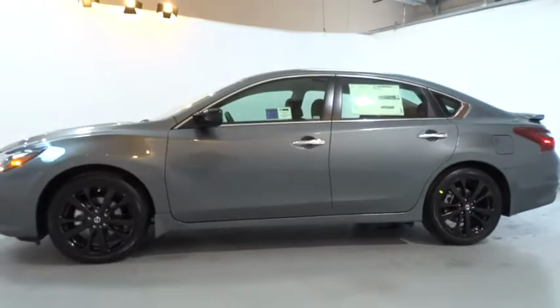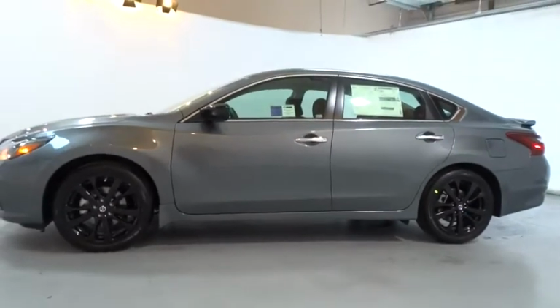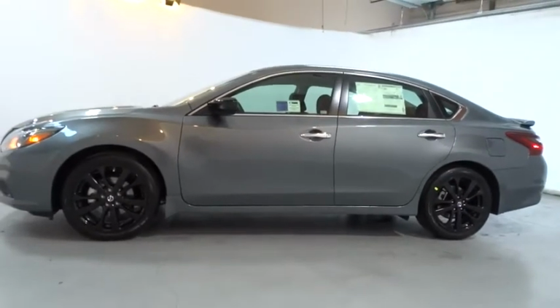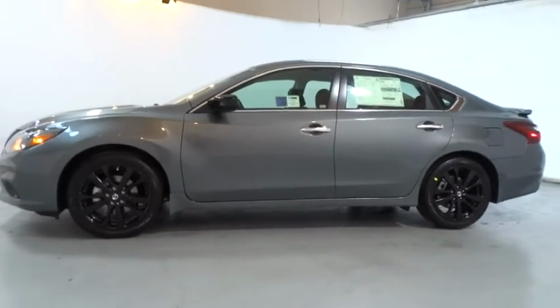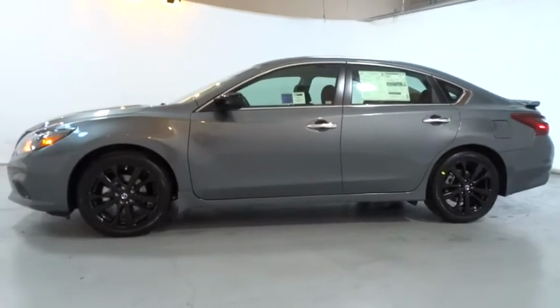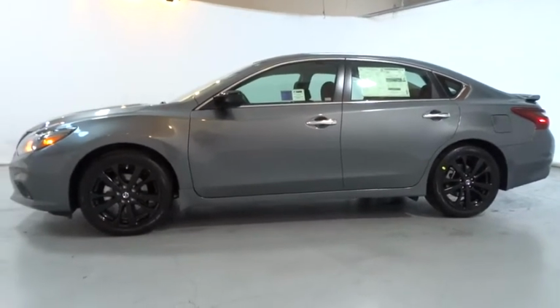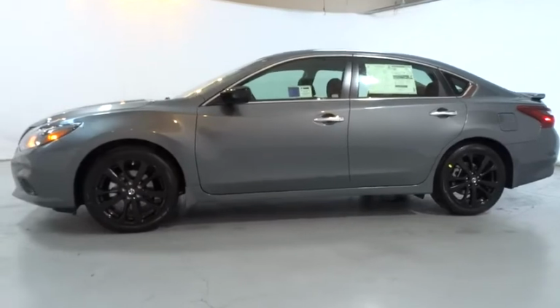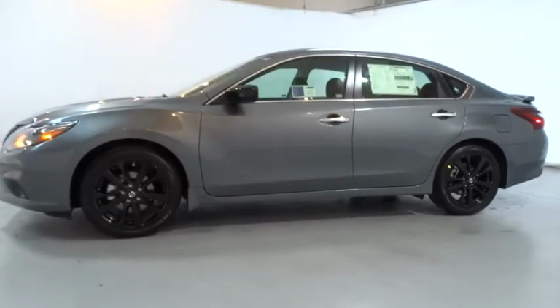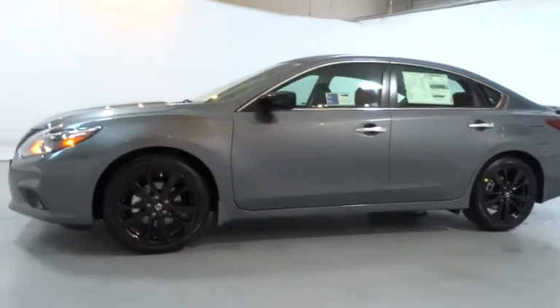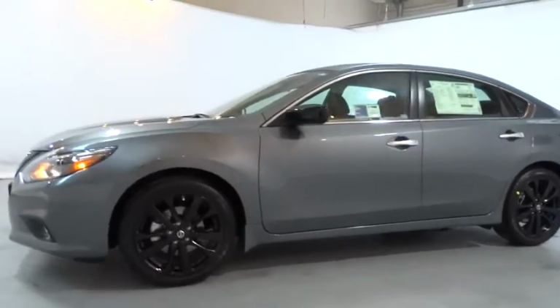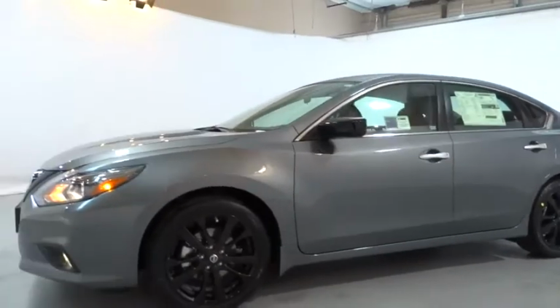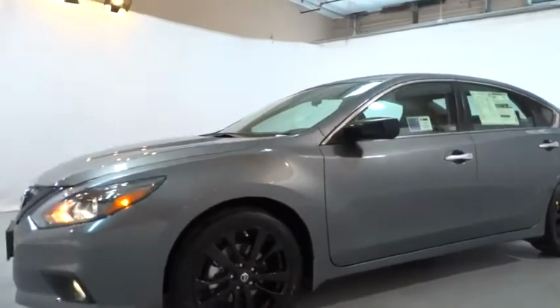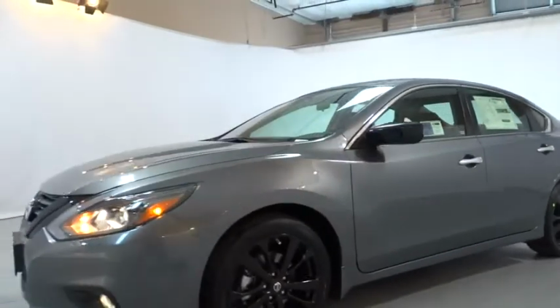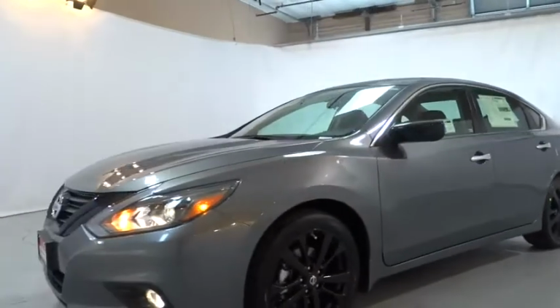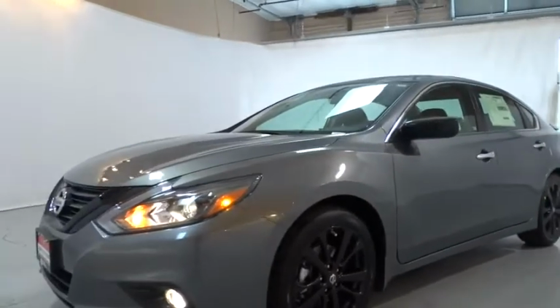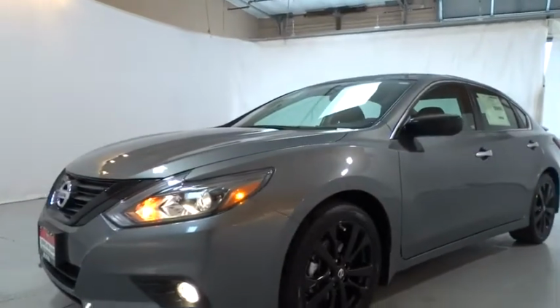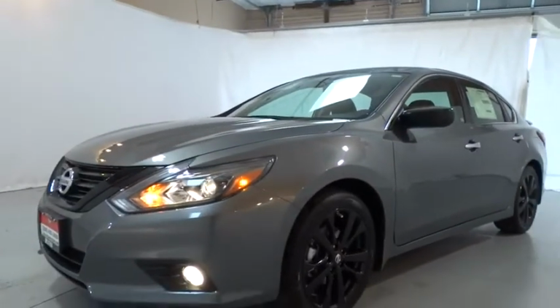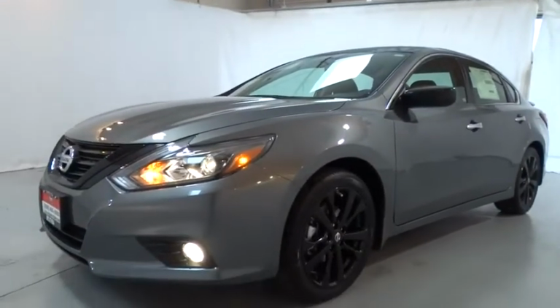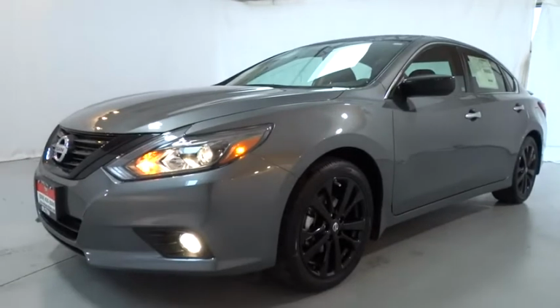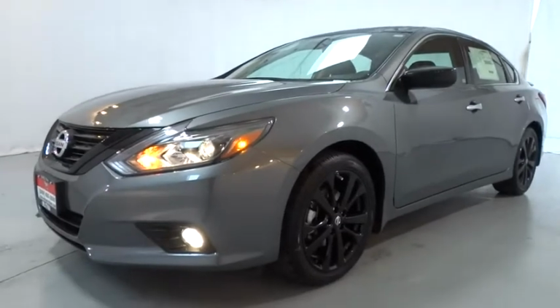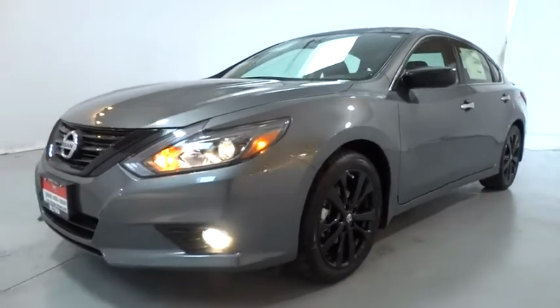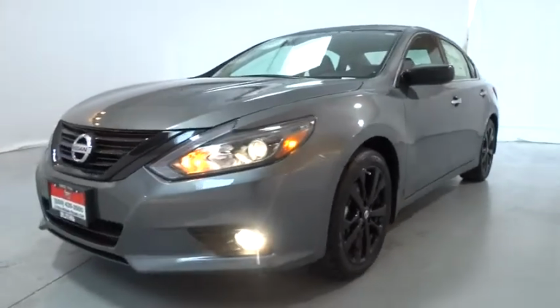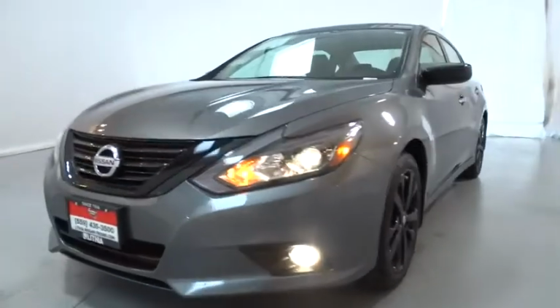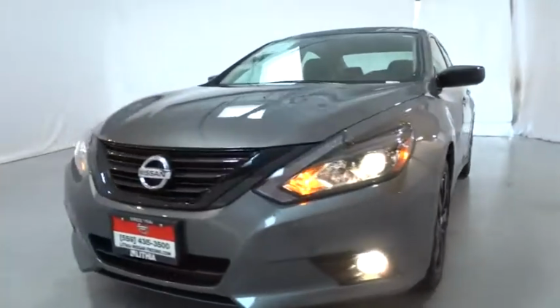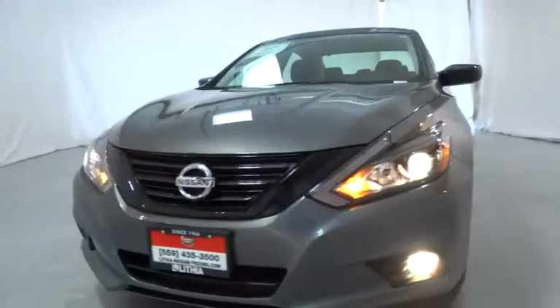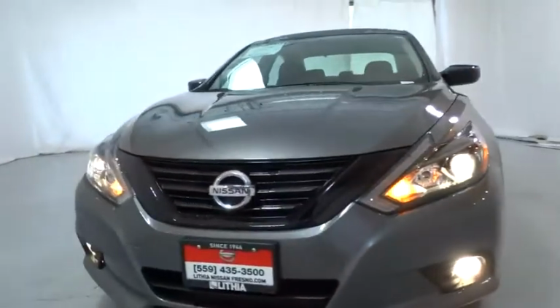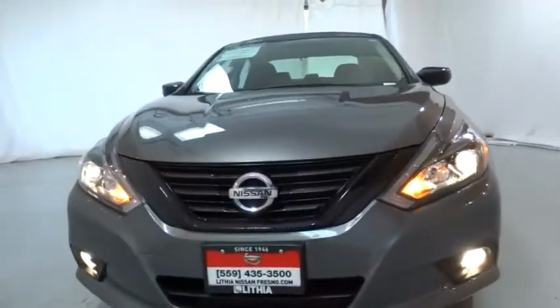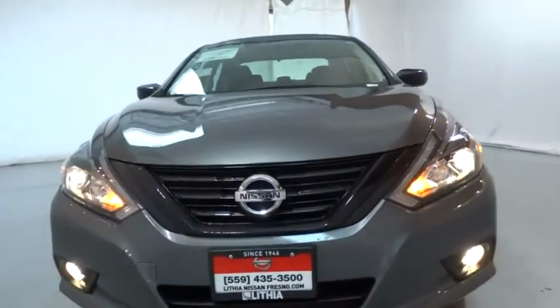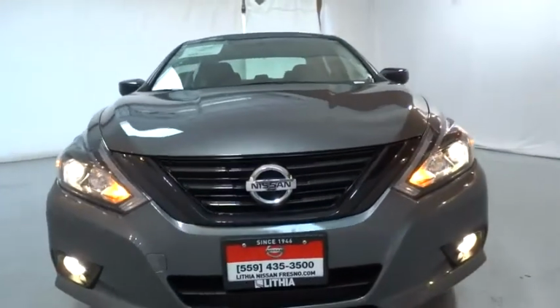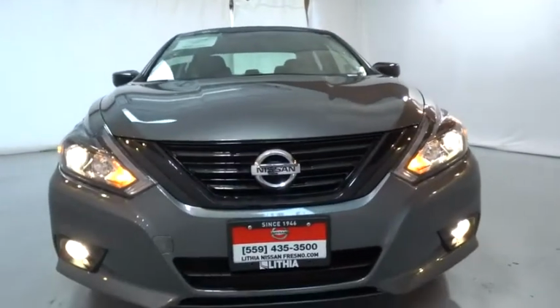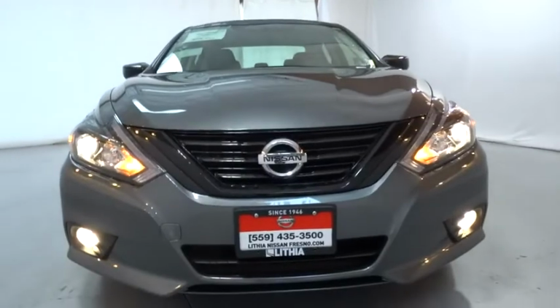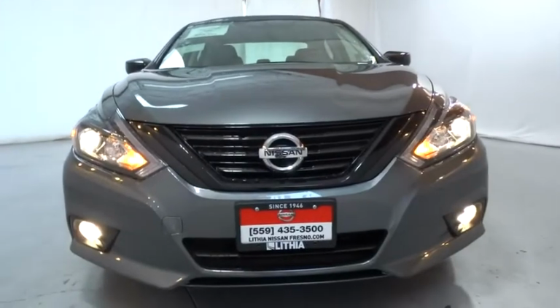Four-wheel disc brakes, cruise control, auto-off headlights, front-wheel drive, rear defrost, AM-FM stereo radio, MP3 player, passenger airbag, side-head airbag. Drive away with a great deal on this vehicle.